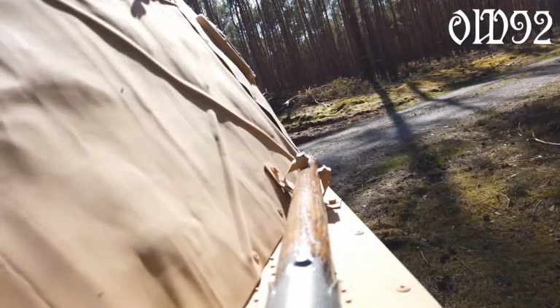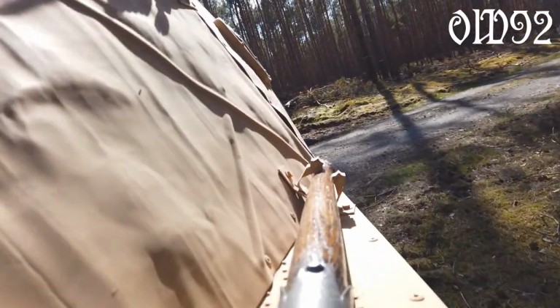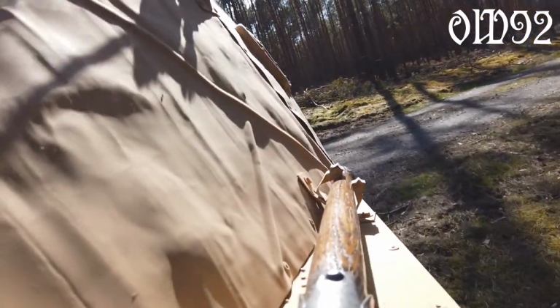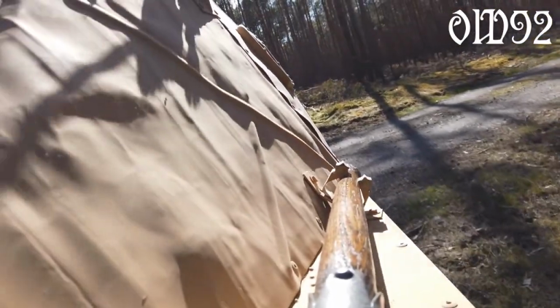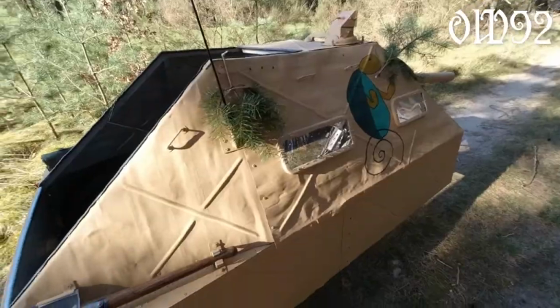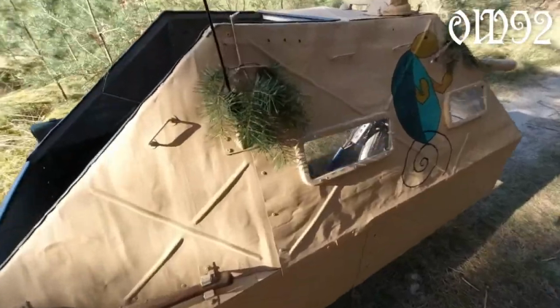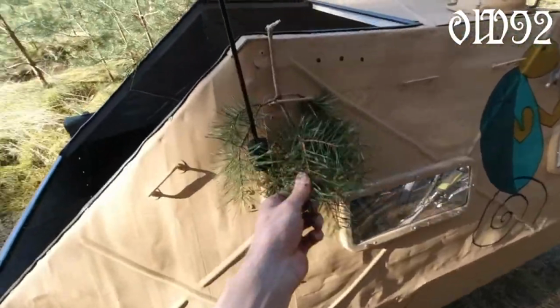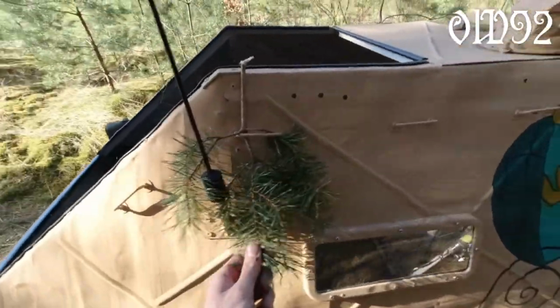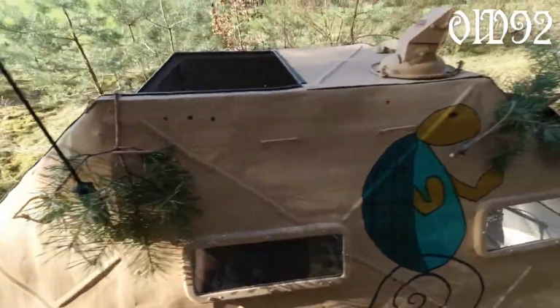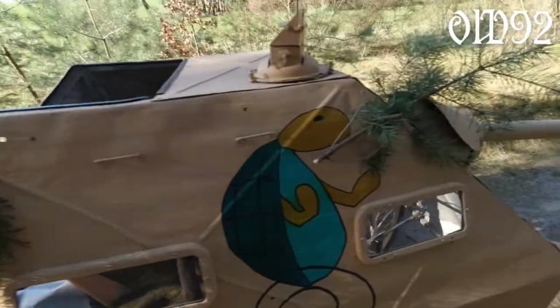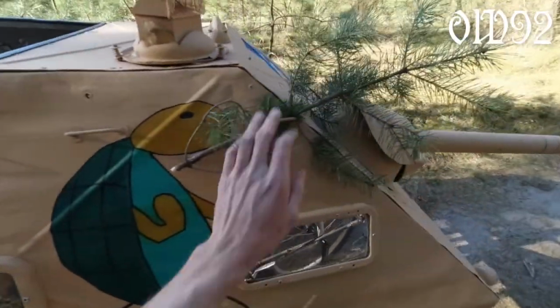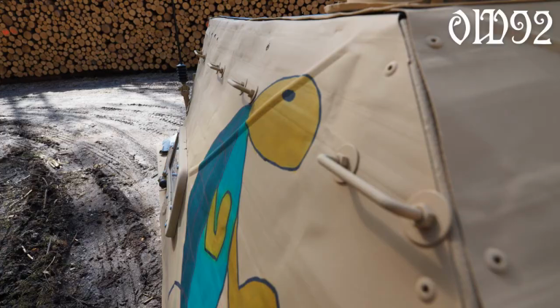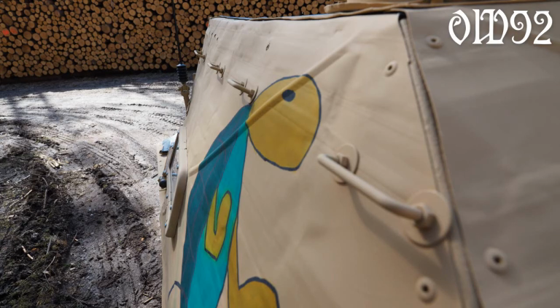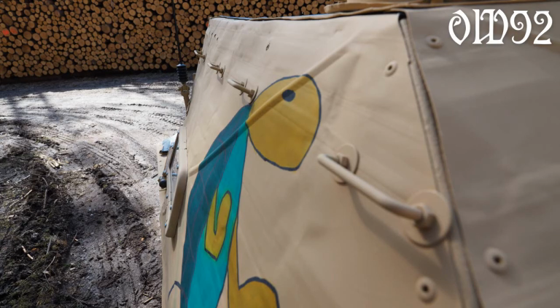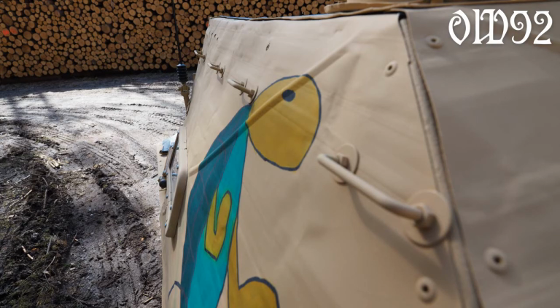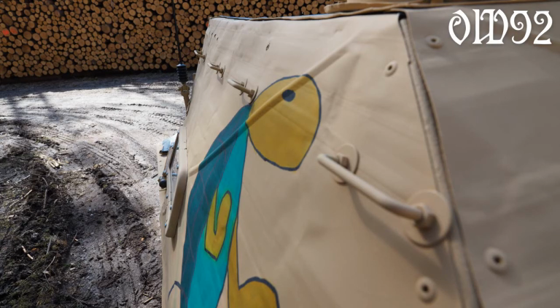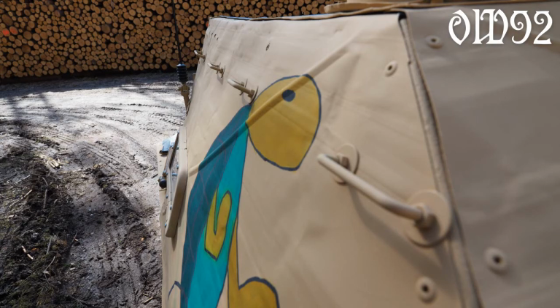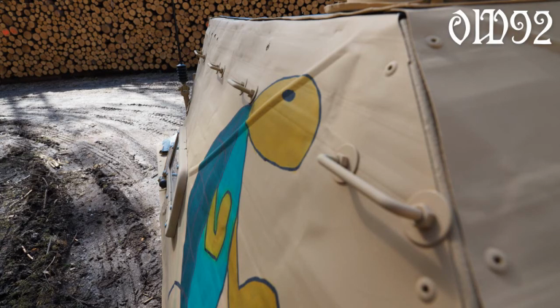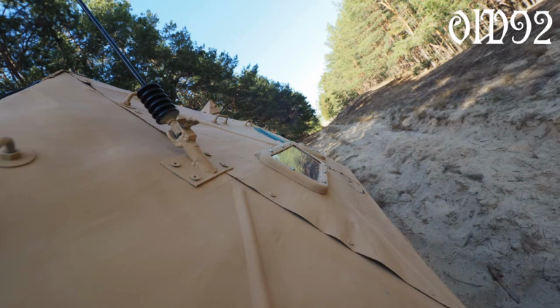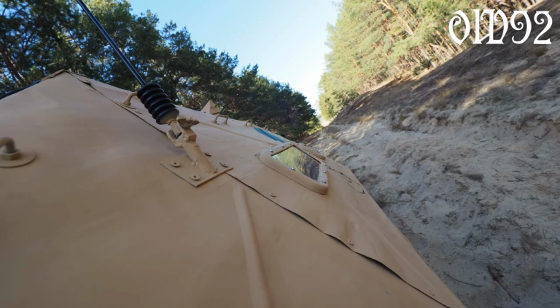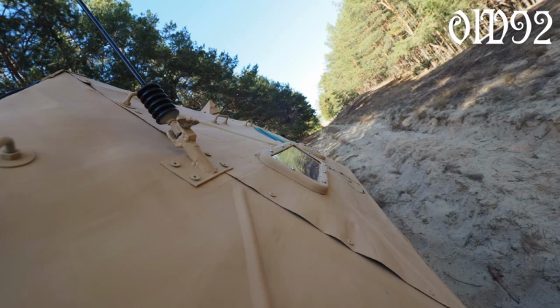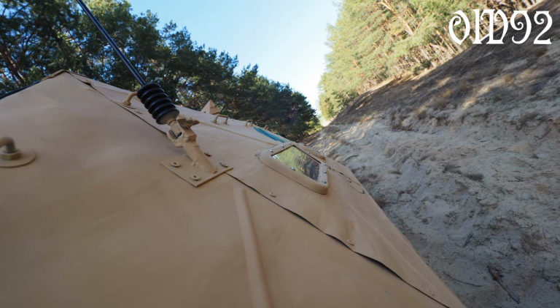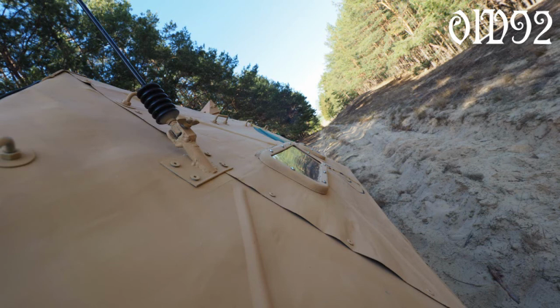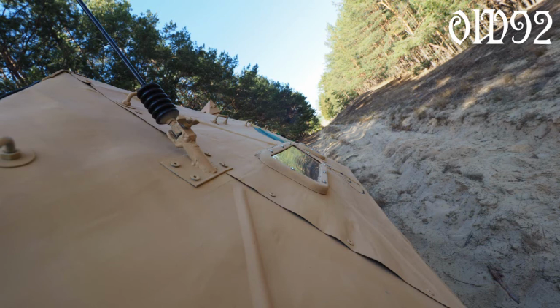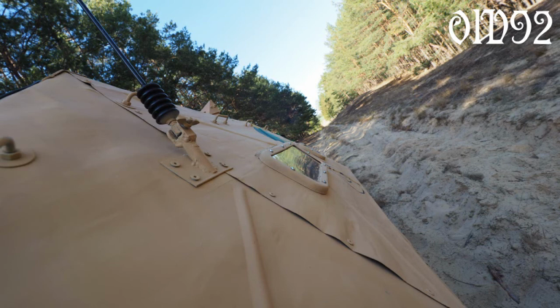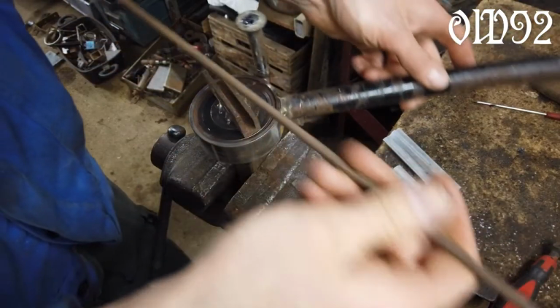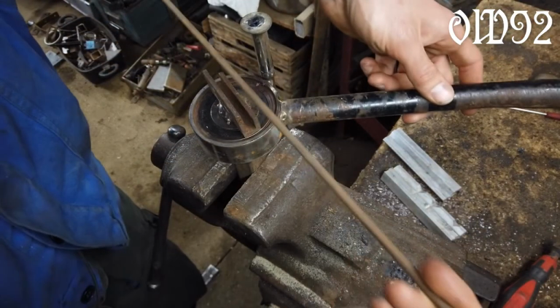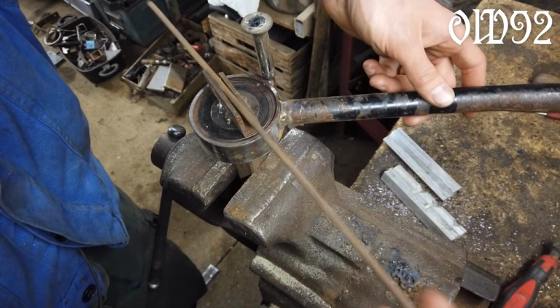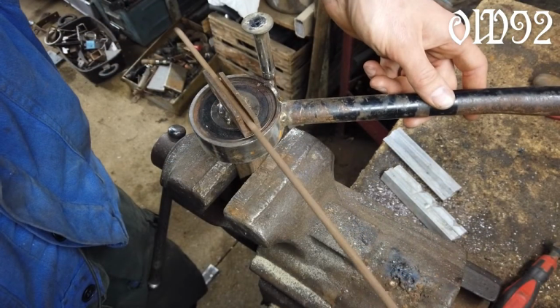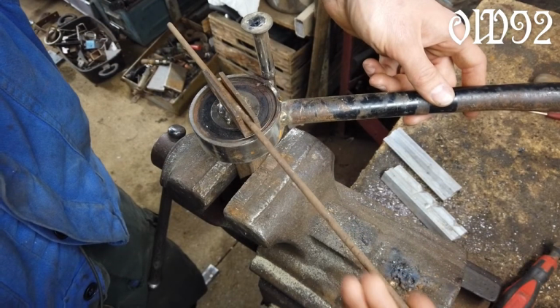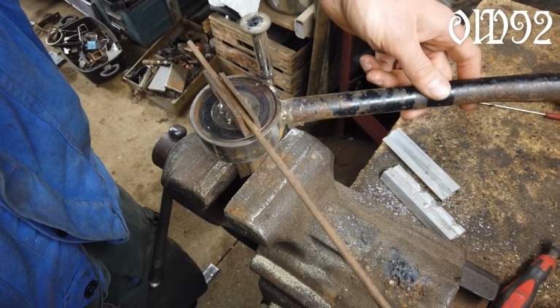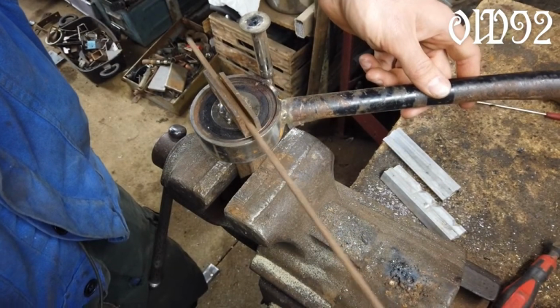Furthermore I installed those eyelets on both sides. With those I can attach anything to the outside body, like those branches to disguise the whole vehicle. I made those out of some round bar iron.